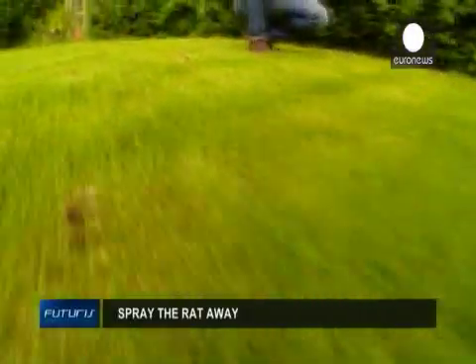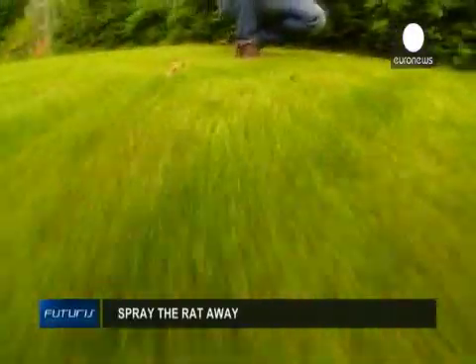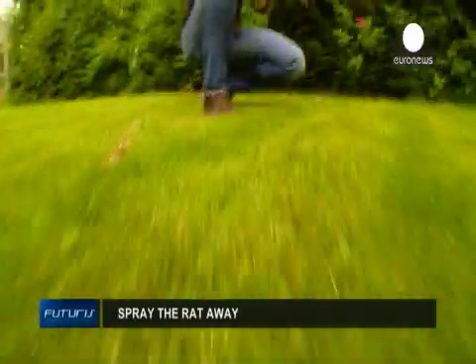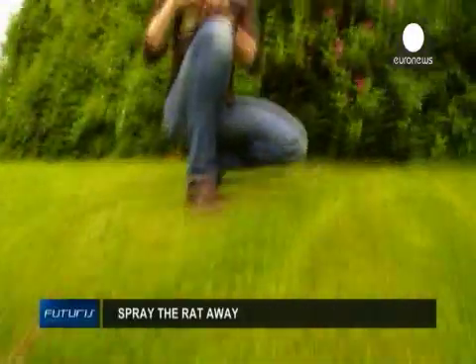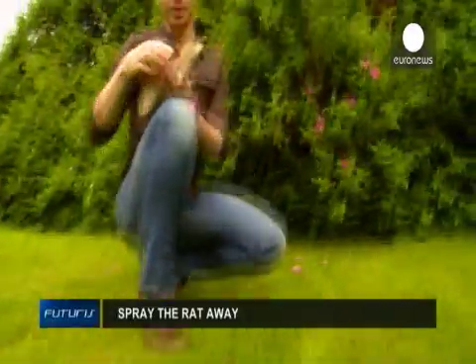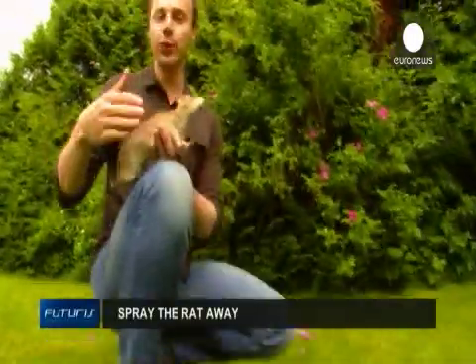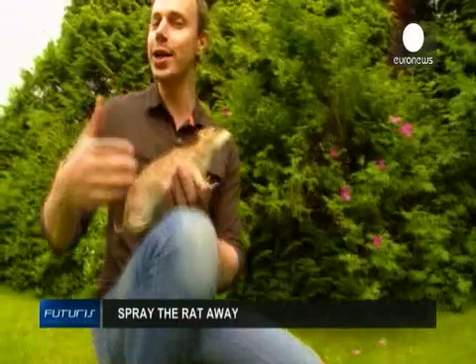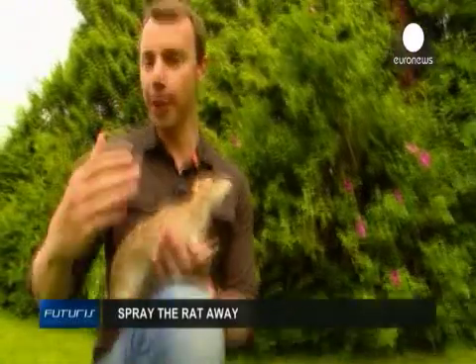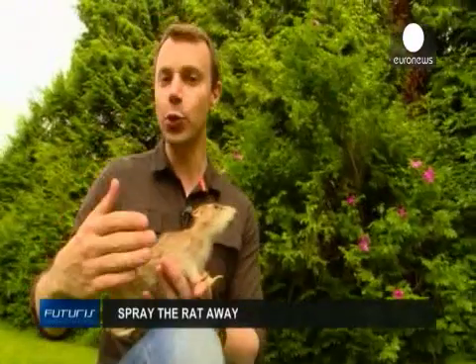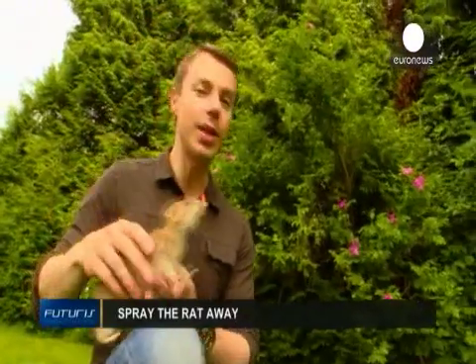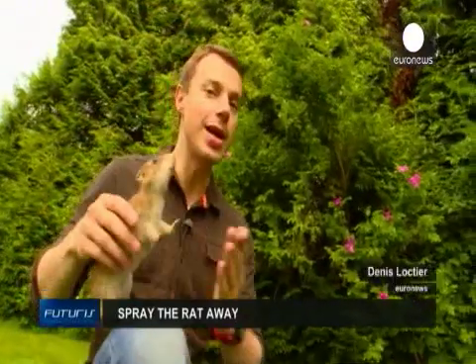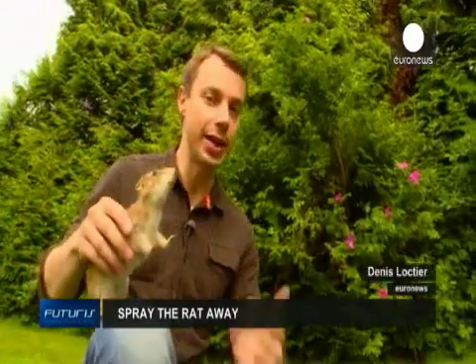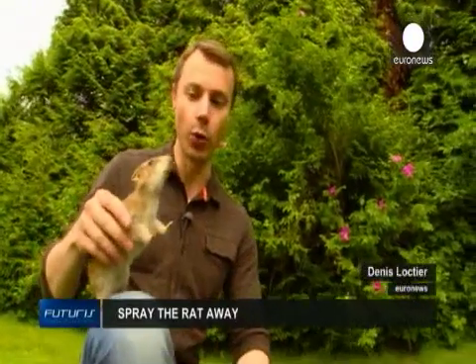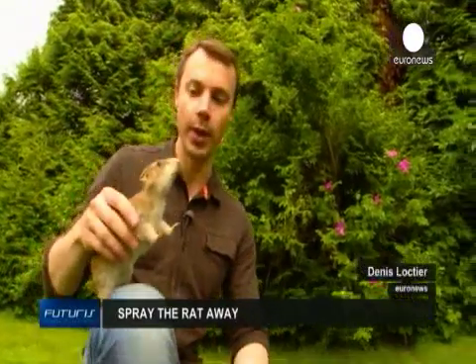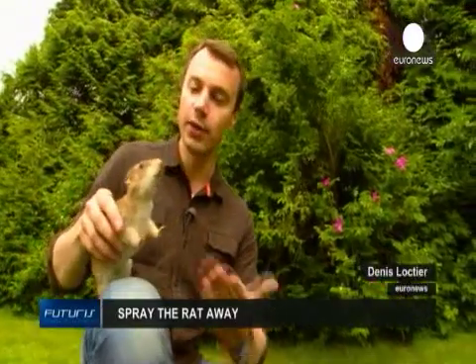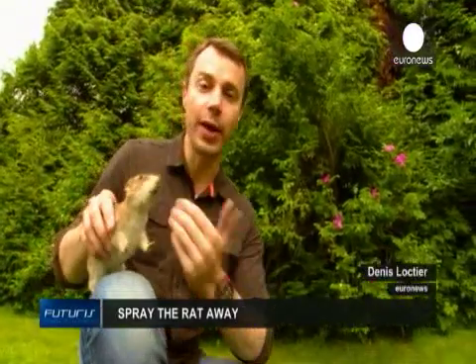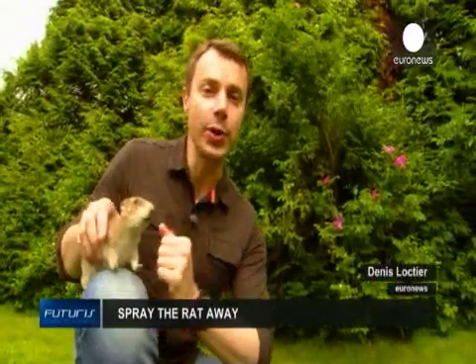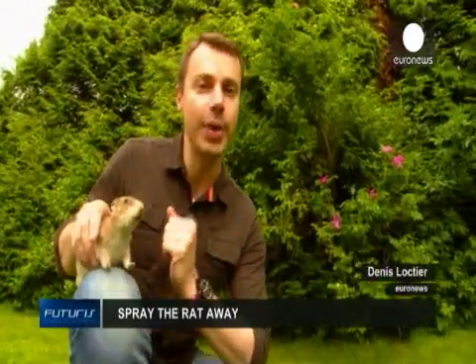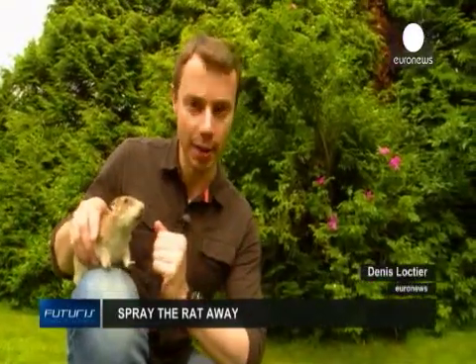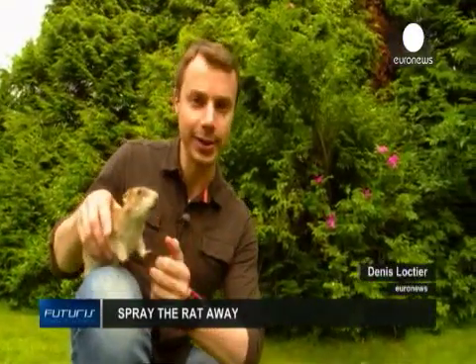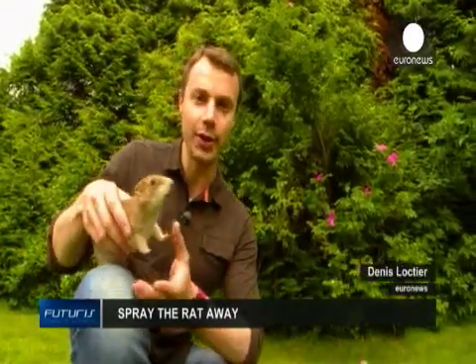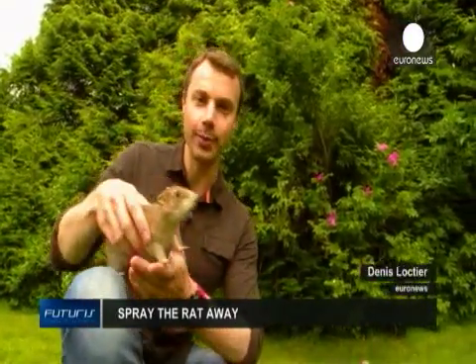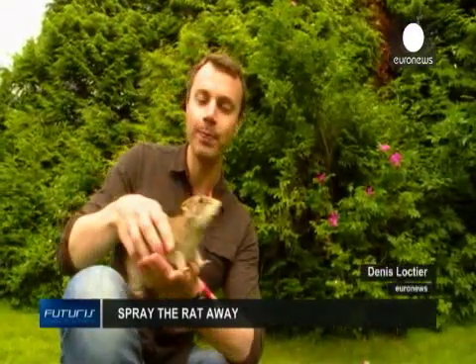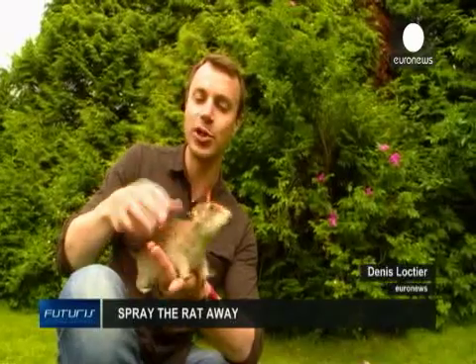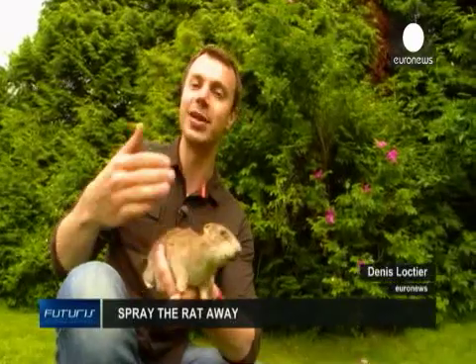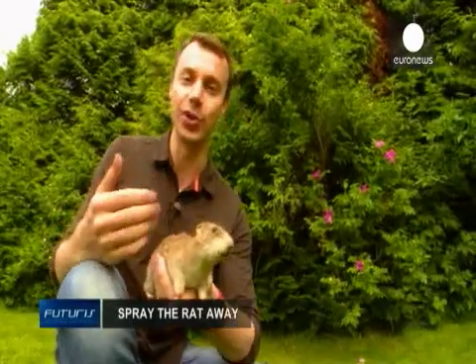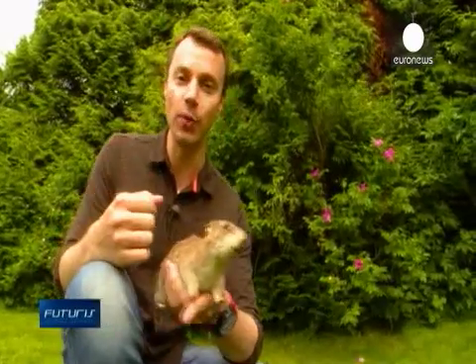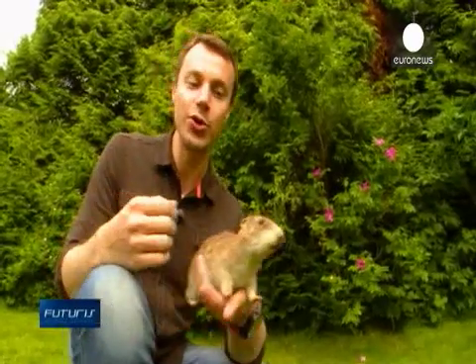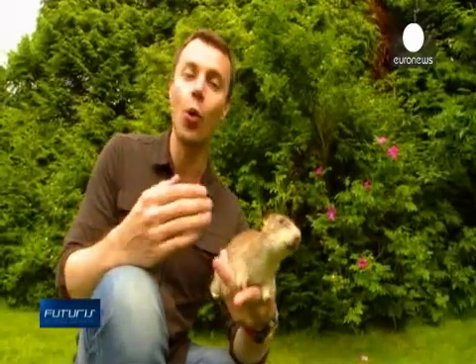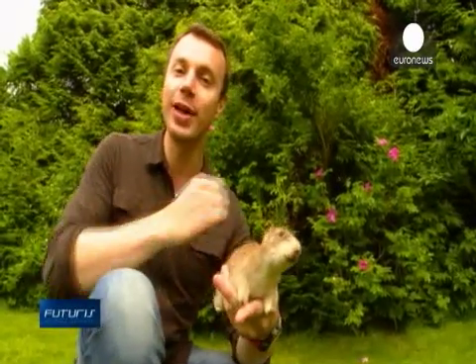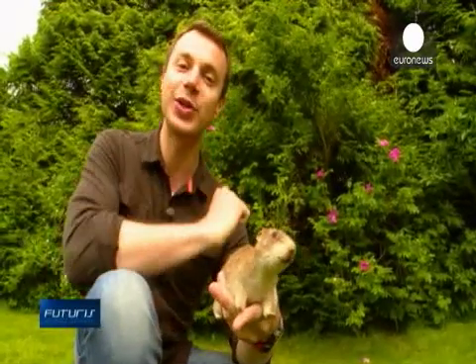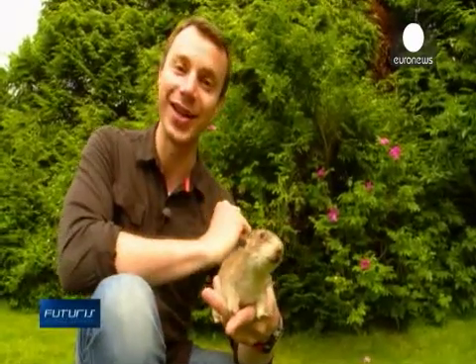Rats. Damaged crops, buildings and infrastructure costing billions of euros every year. Moreover, they carry diseases that threaten humans. Can we defeat rodents using smart electronics?